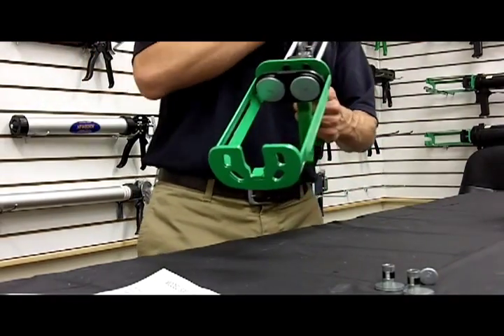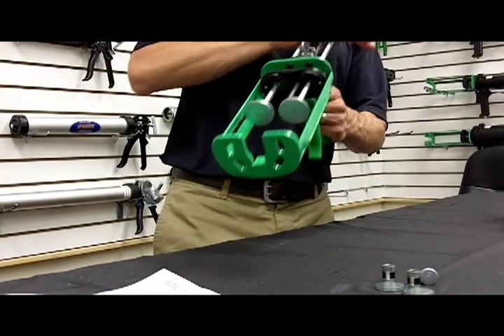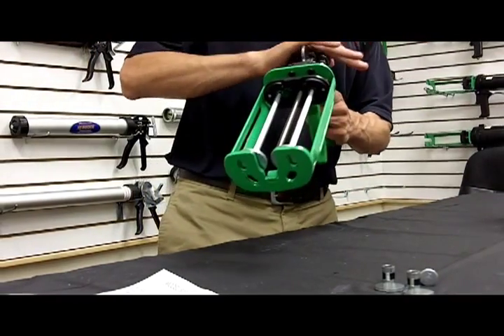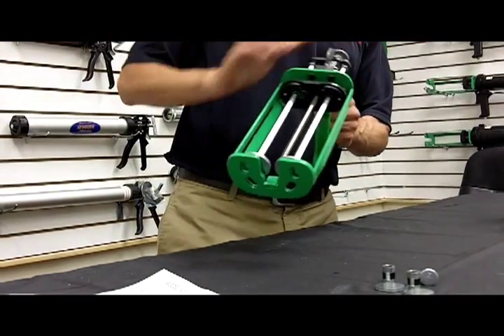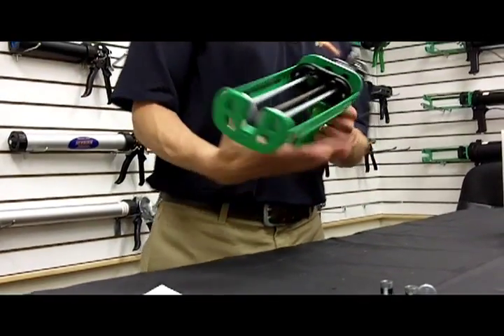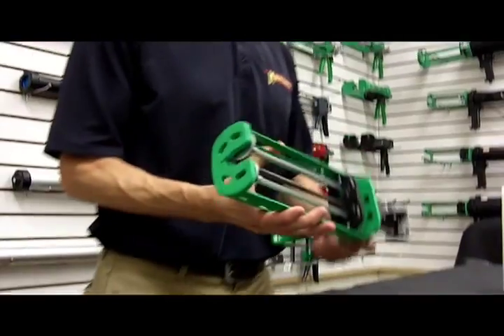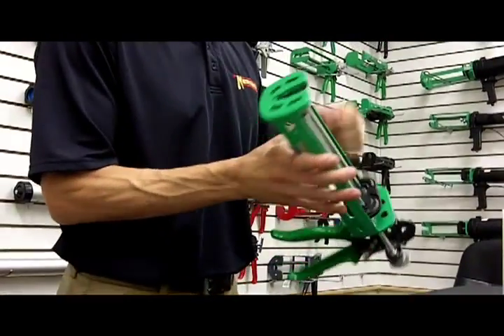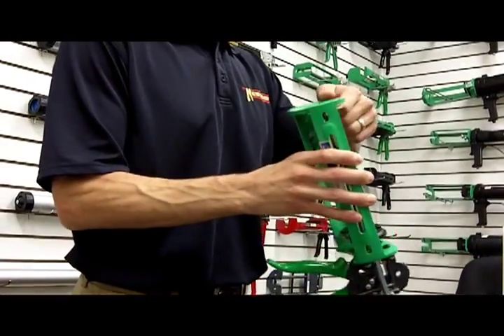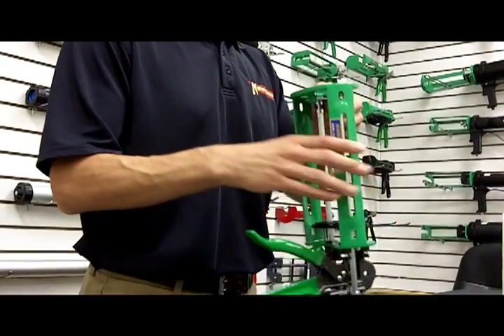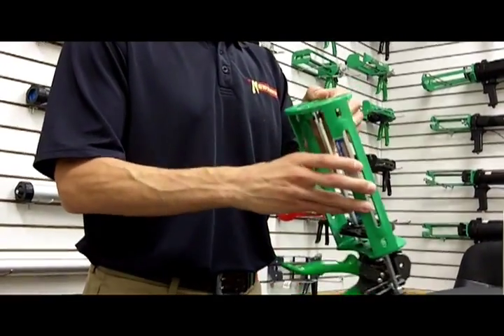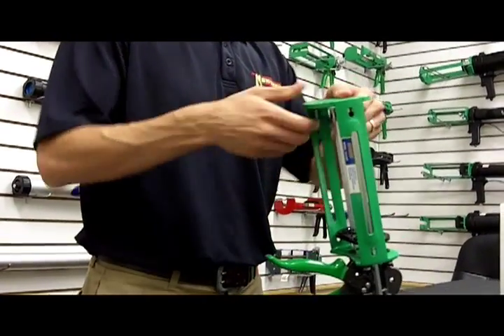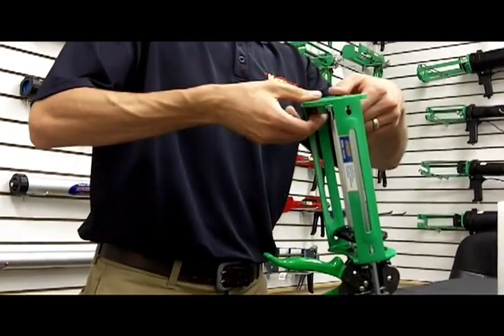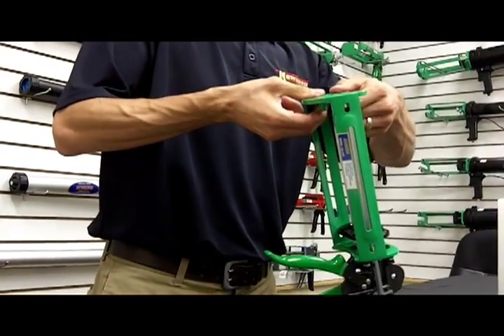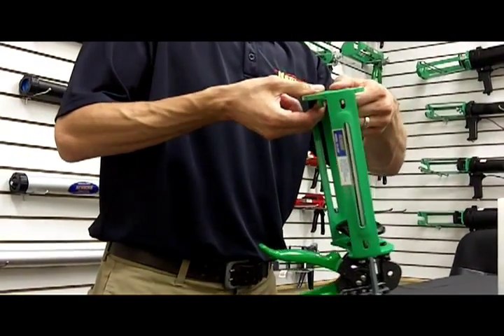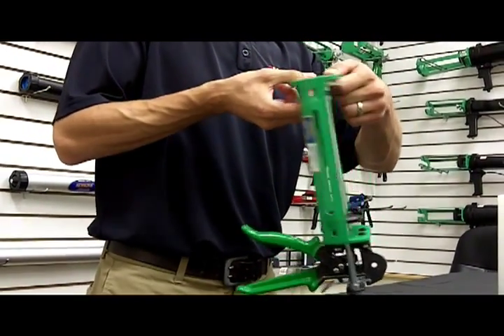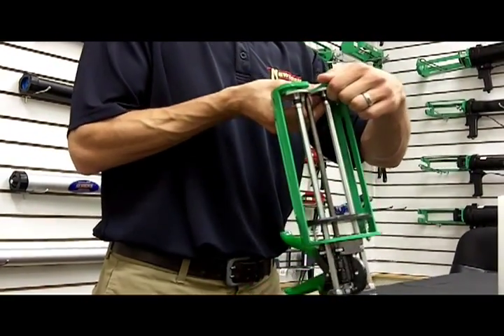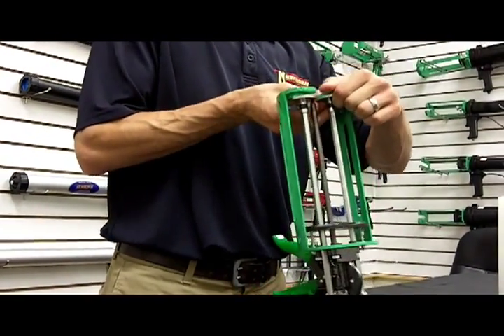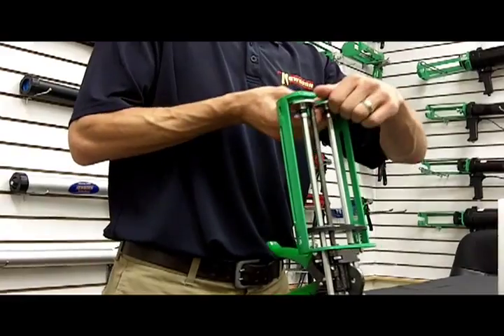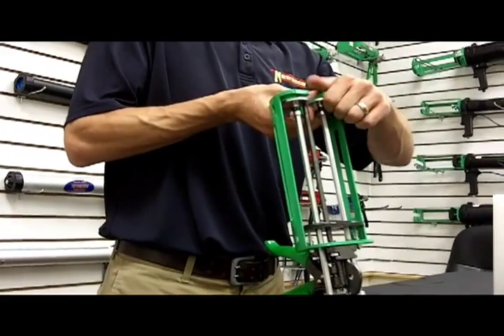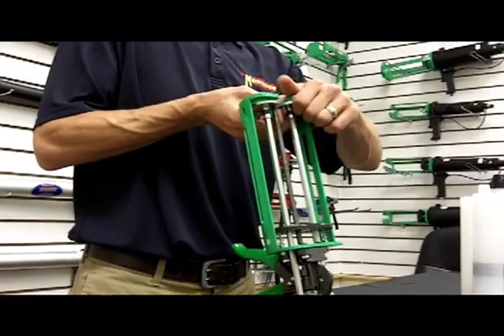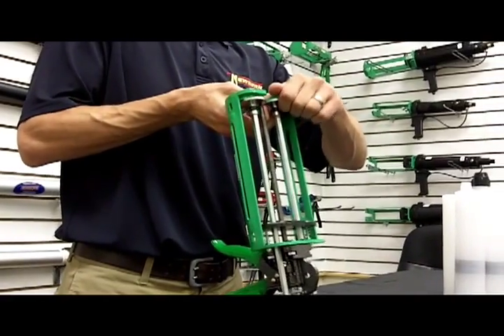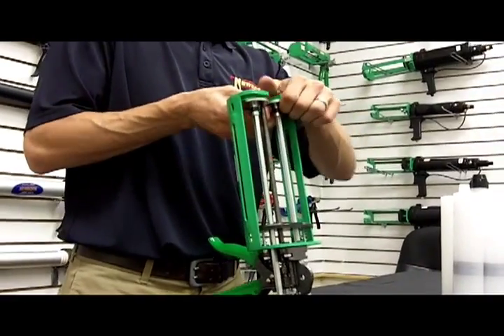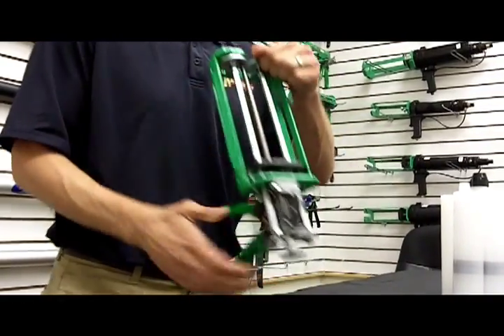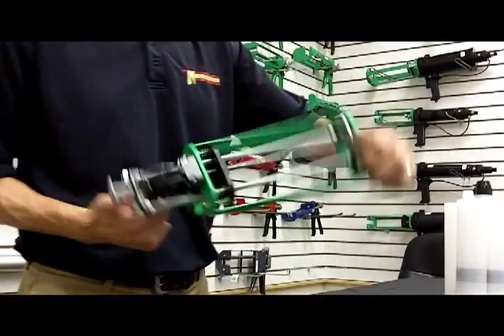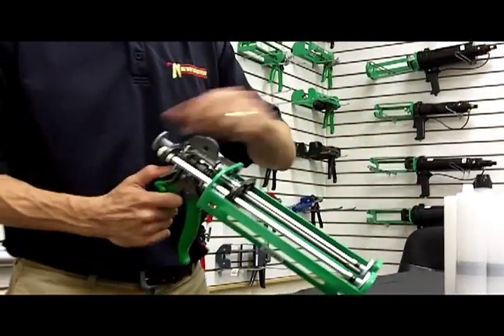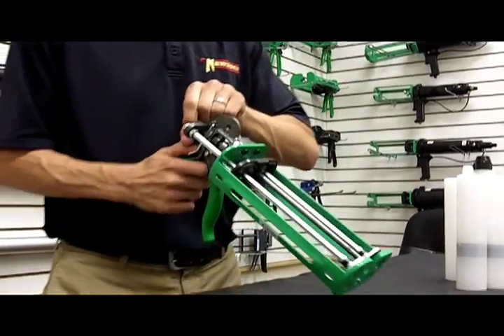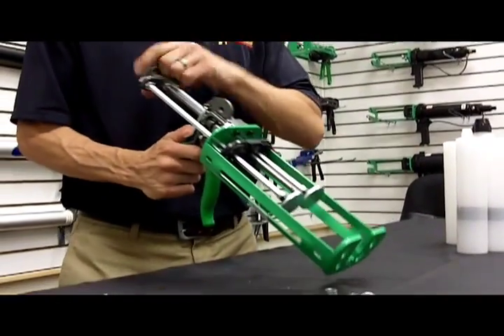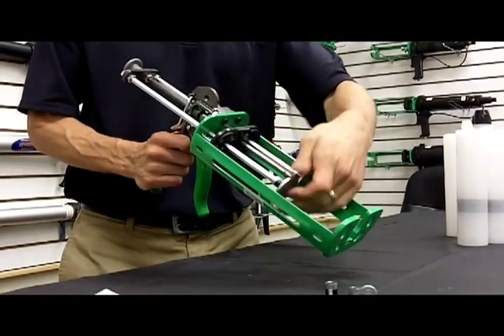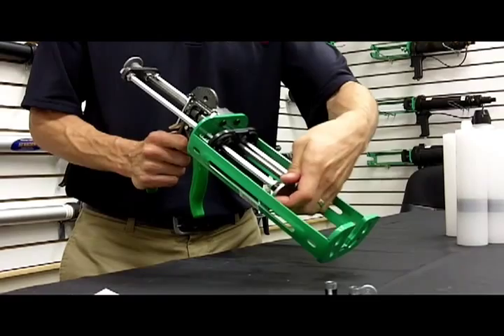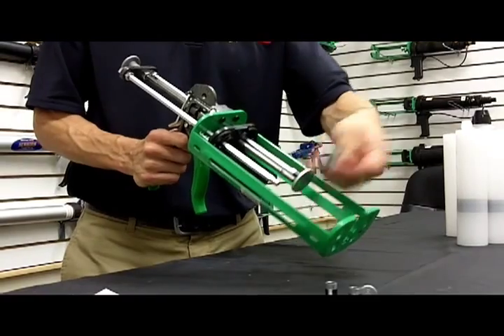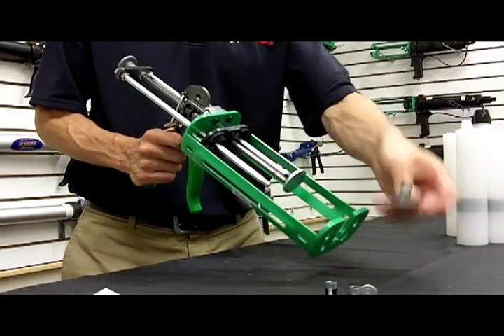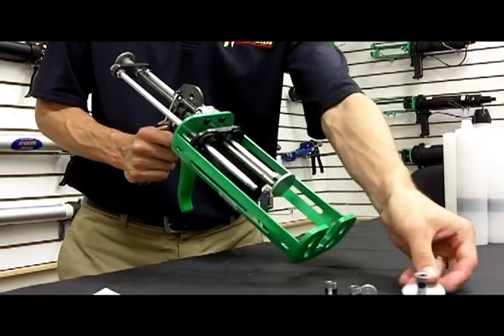I'll push the rod all the way forward. Using the front plate as leverage, I will snap the disc off and you'll be able to snap the disc off. Pull it back slightly and remove it.